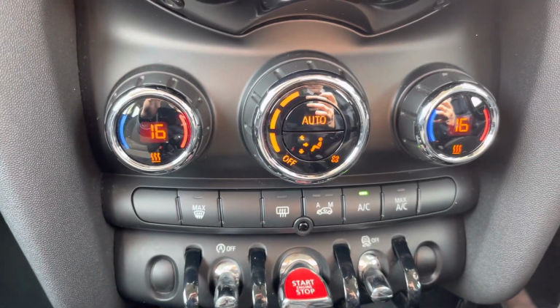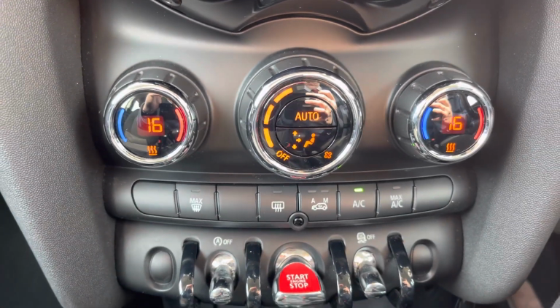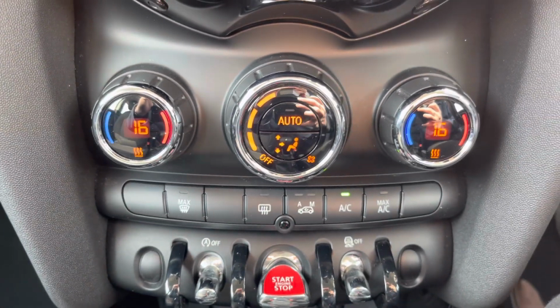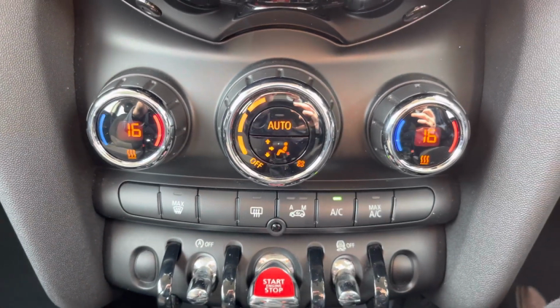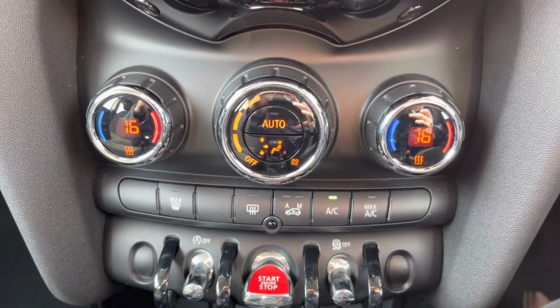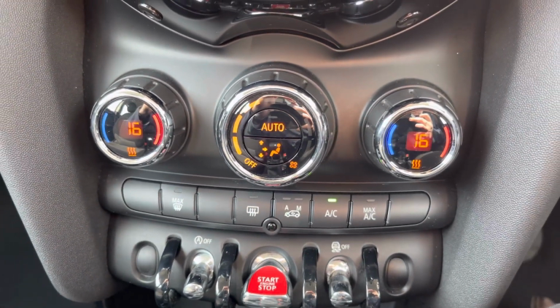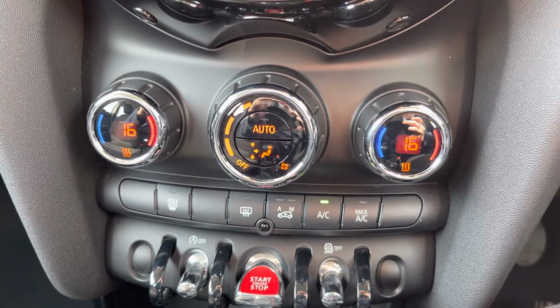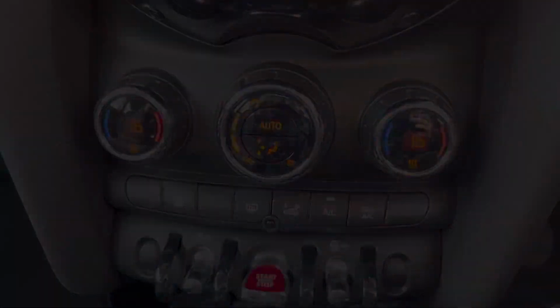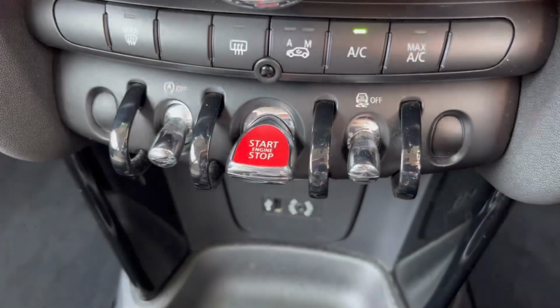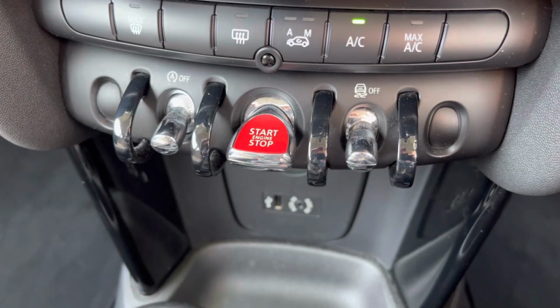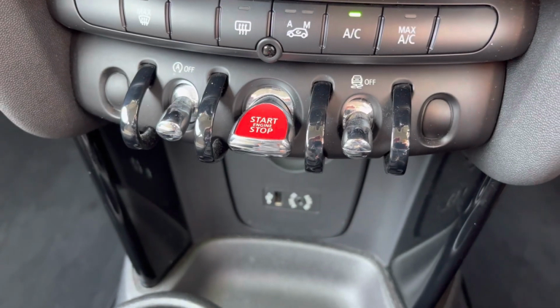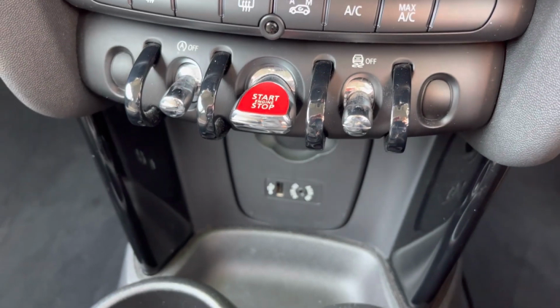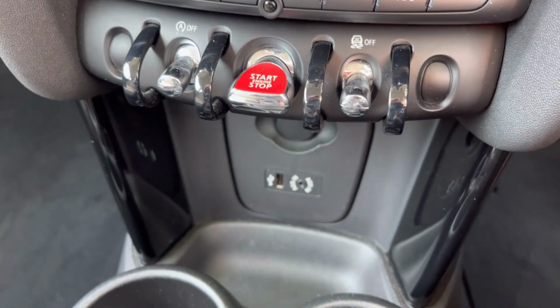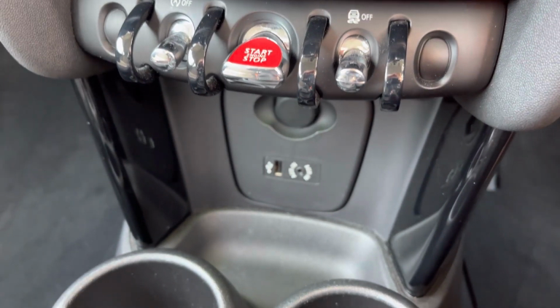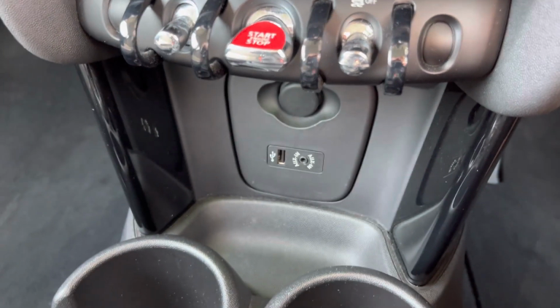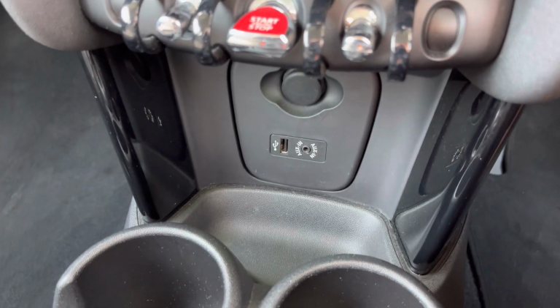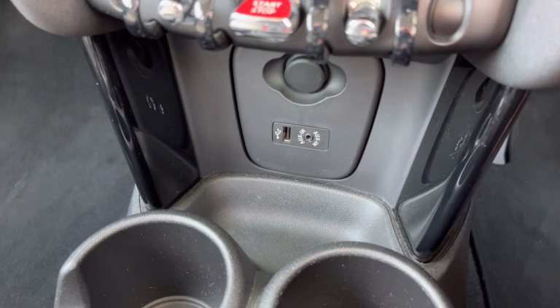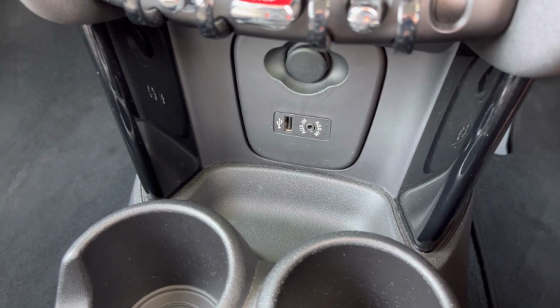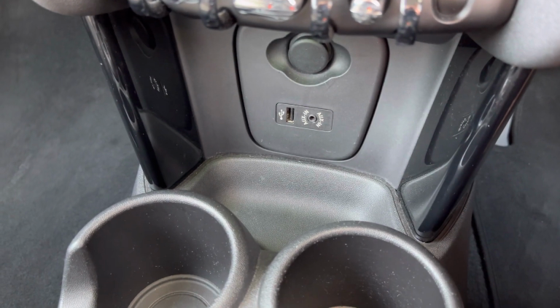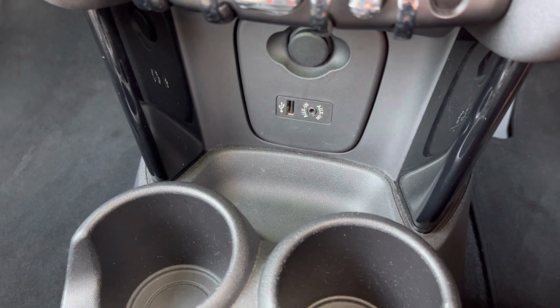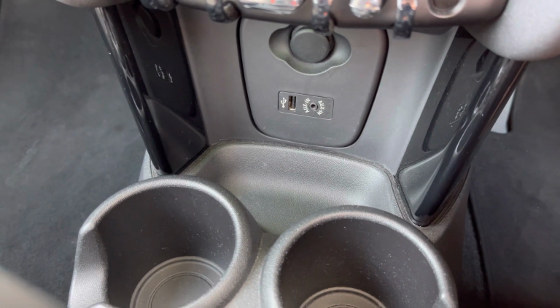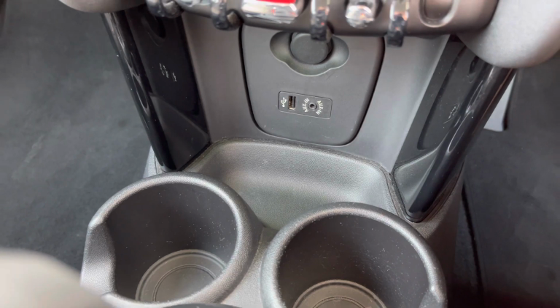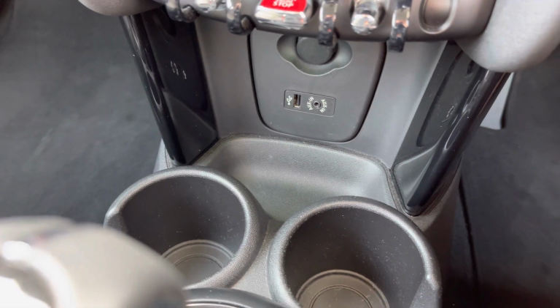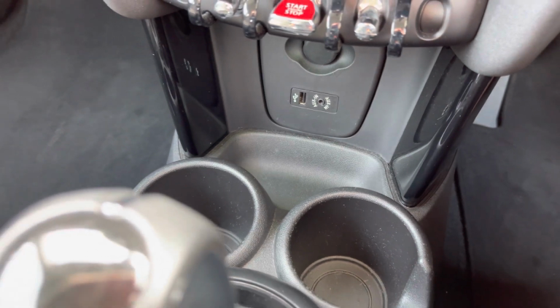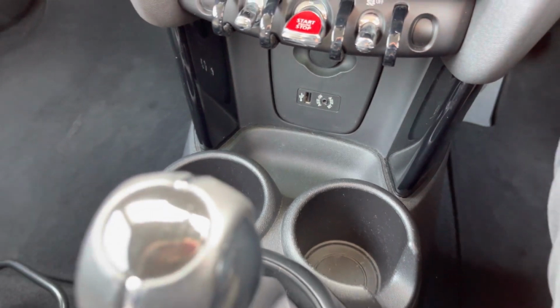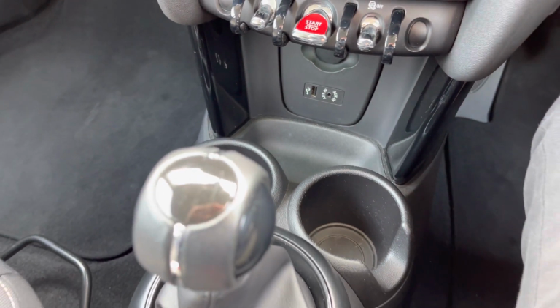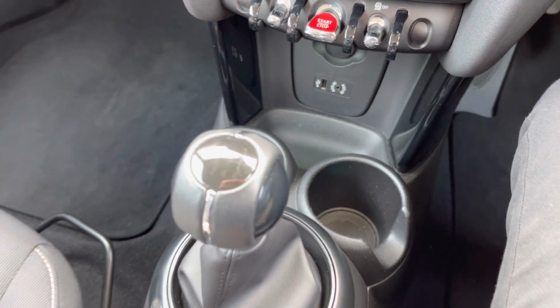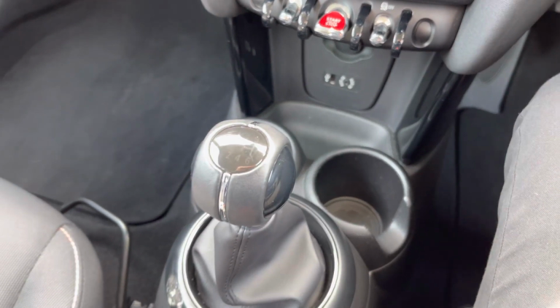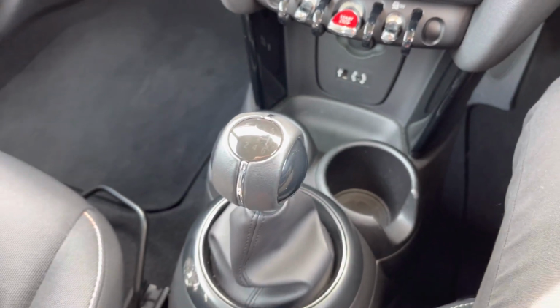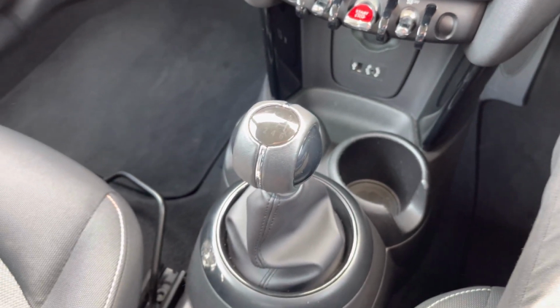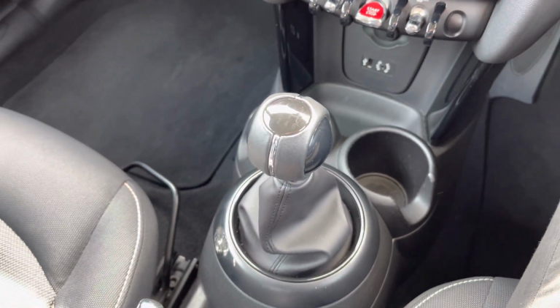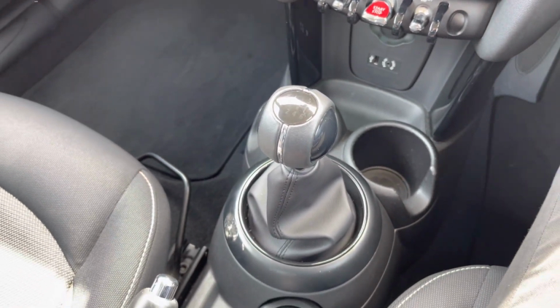Underneath the display you'll find your dual zone automatic climate control. You do have your start-stop button there. Underneath you'll find your USB 12V socket, two cup holders, and your 6-speed manual gear selector here in the centre.